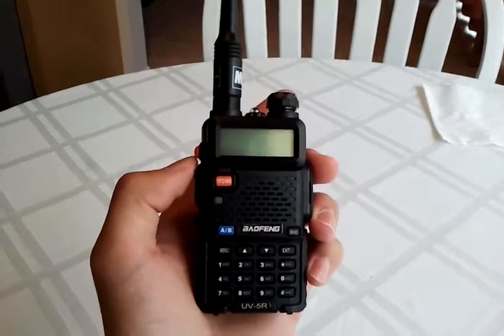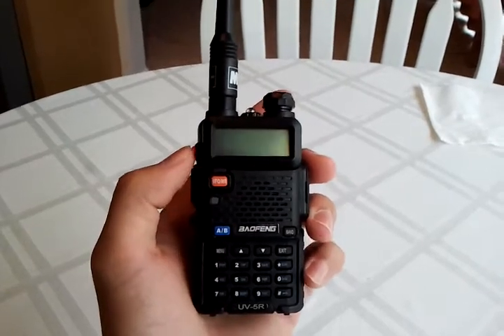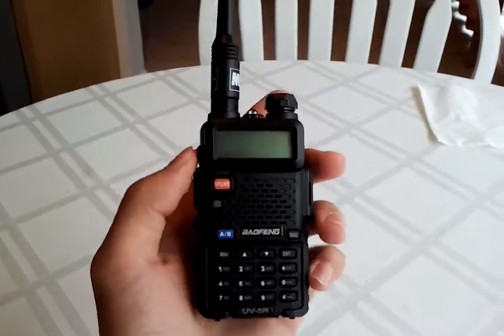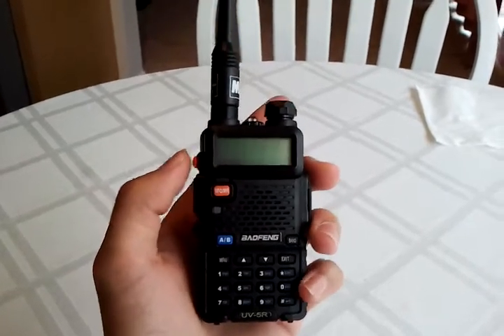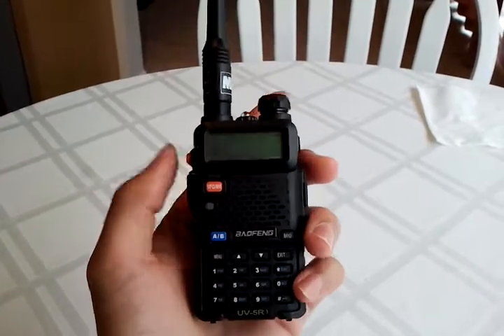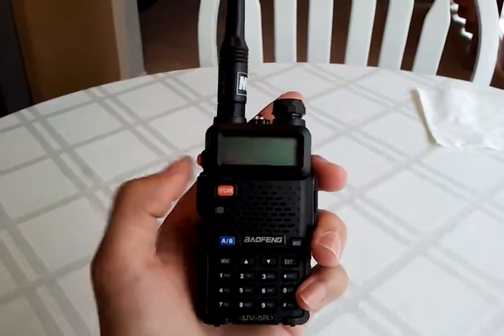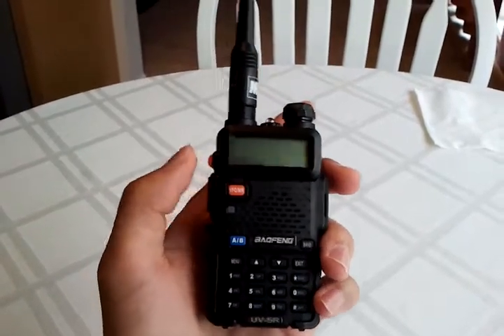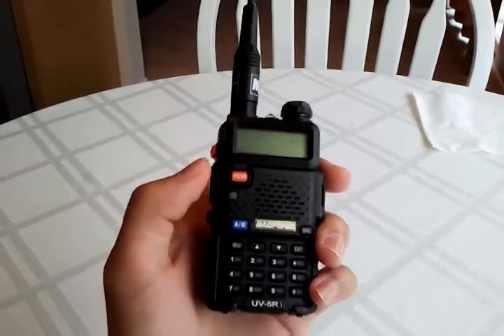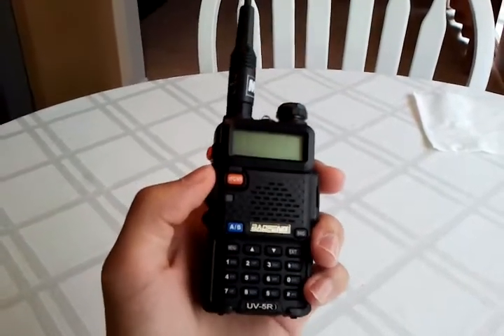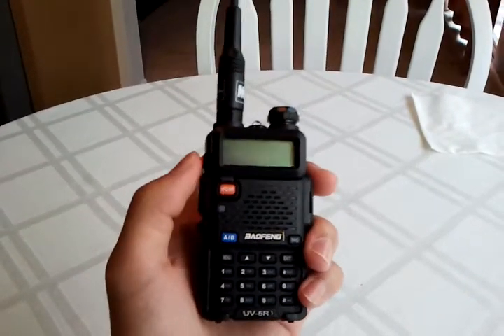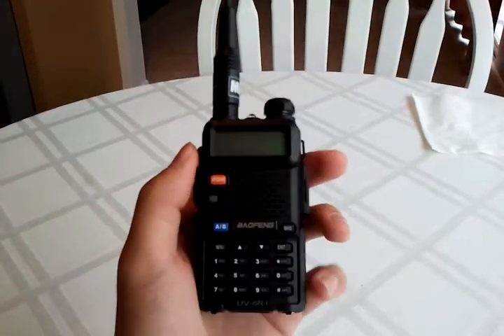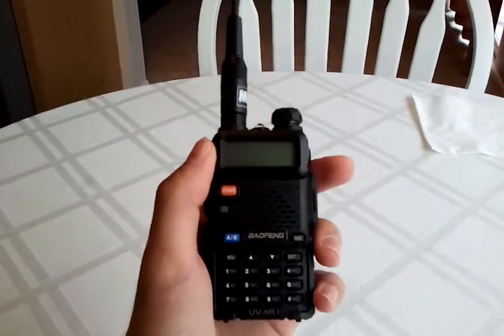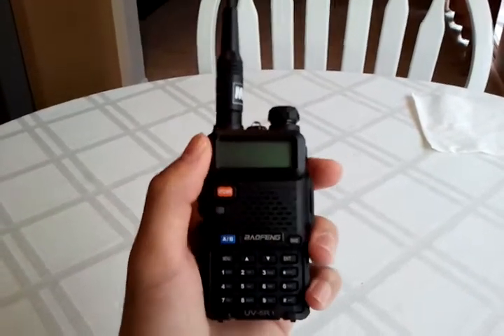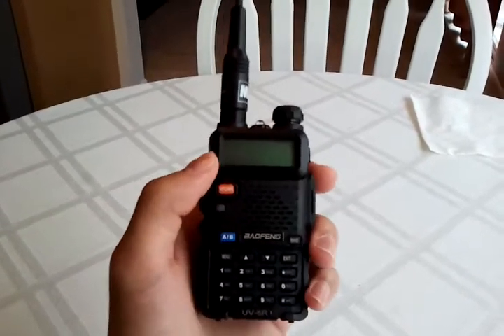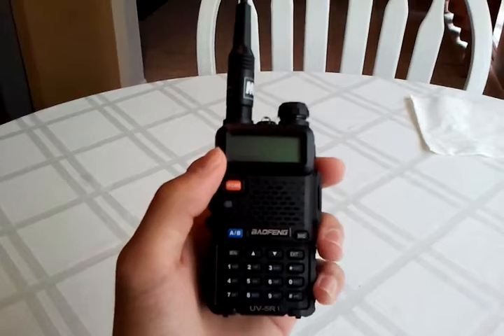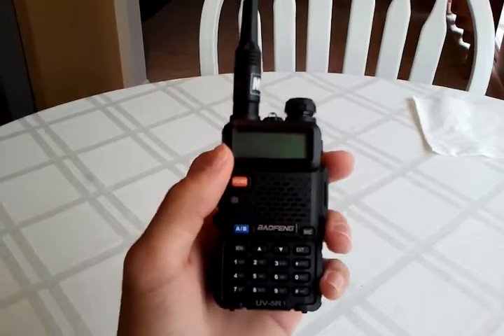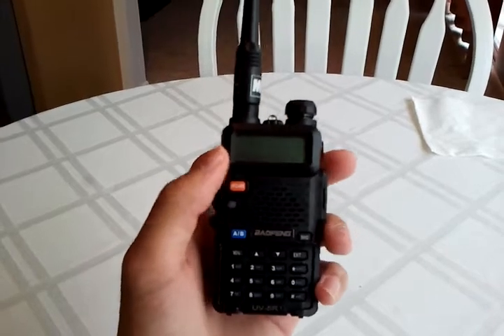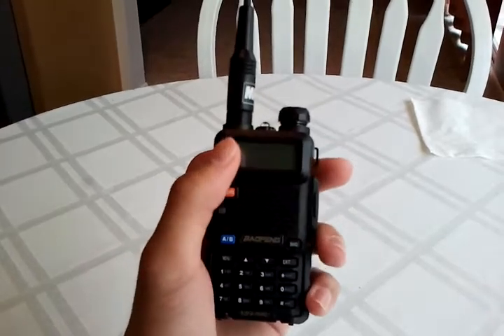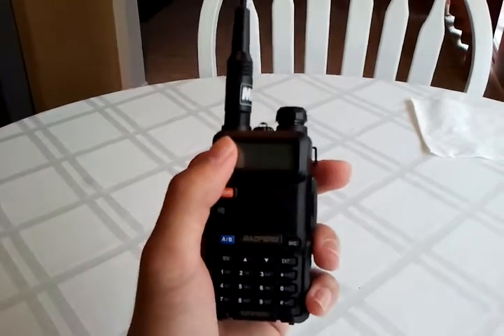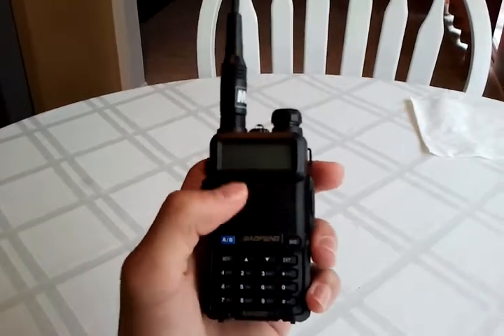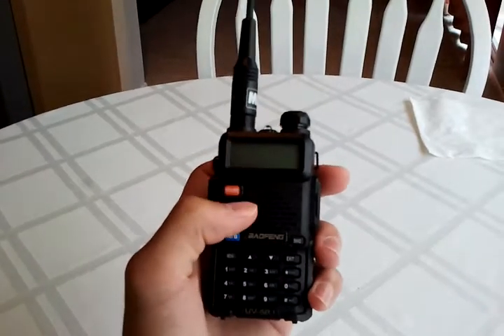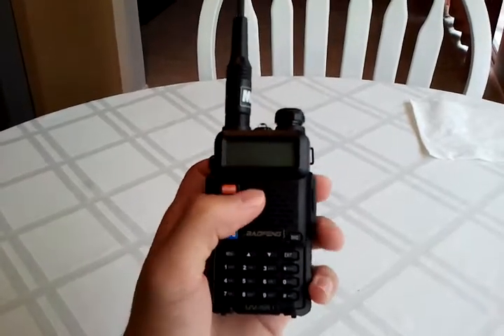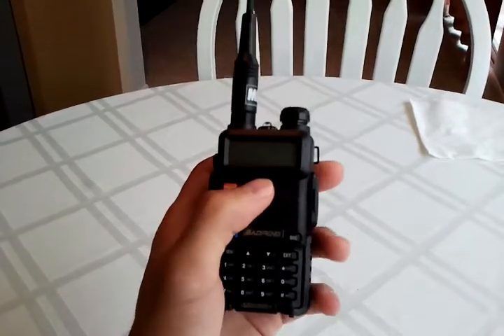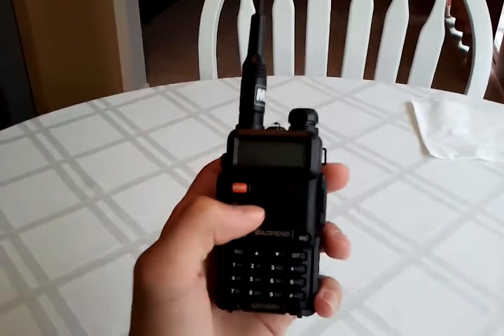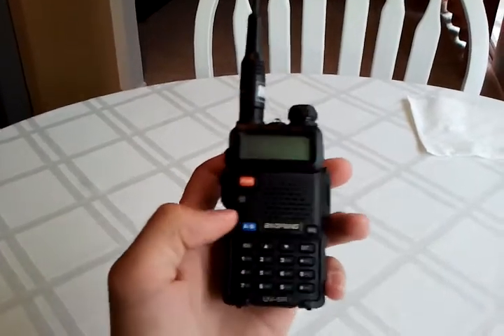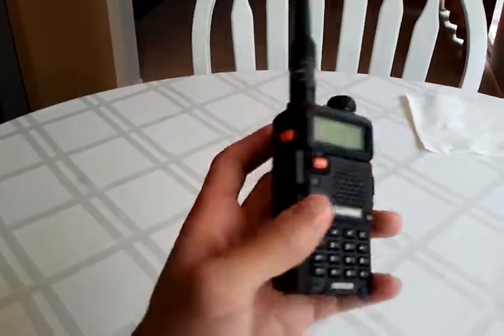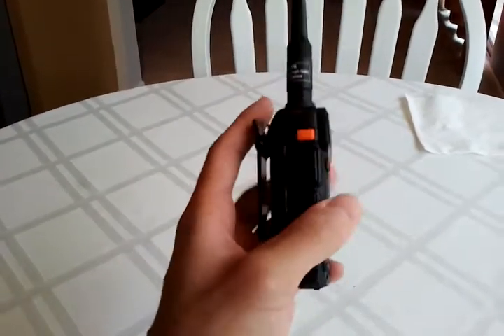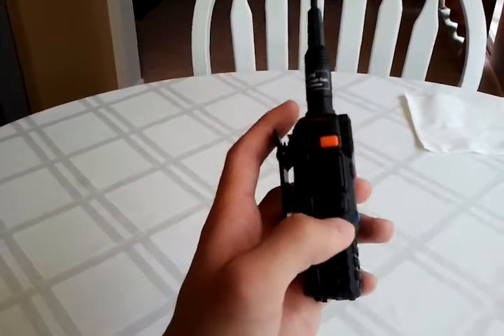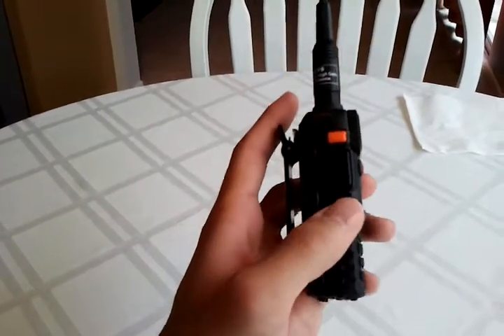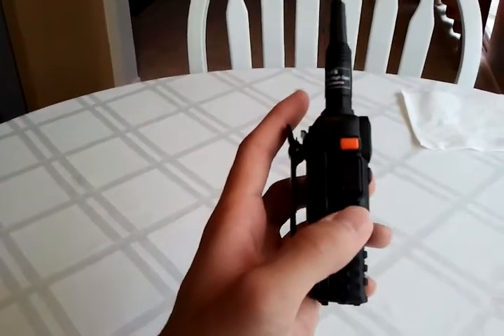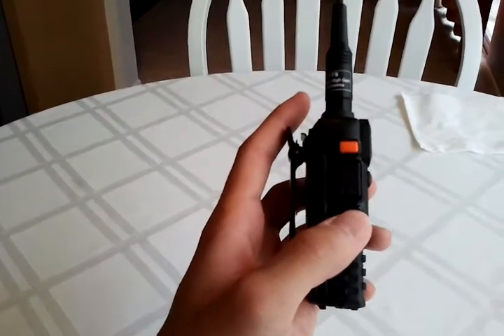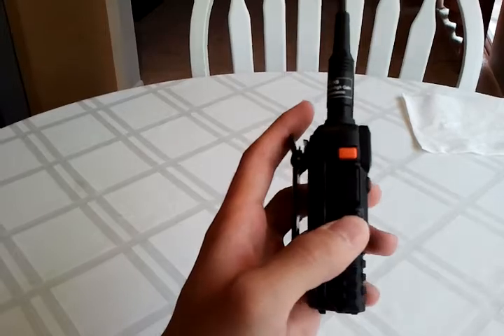Hello, this is KF5PBR, and I just wanted to make a quick video about the dual watch function on this radio as well as the monitor switch on the side.